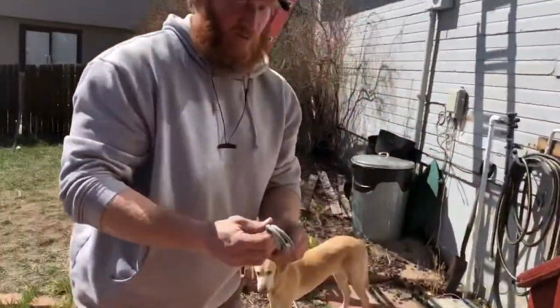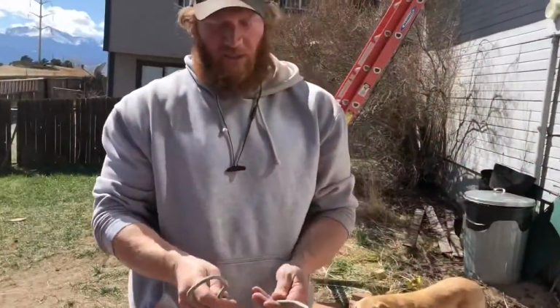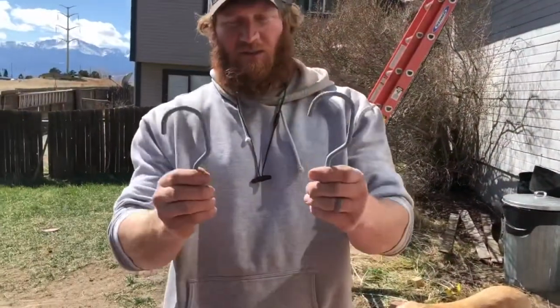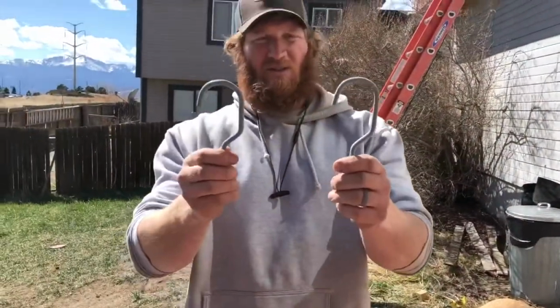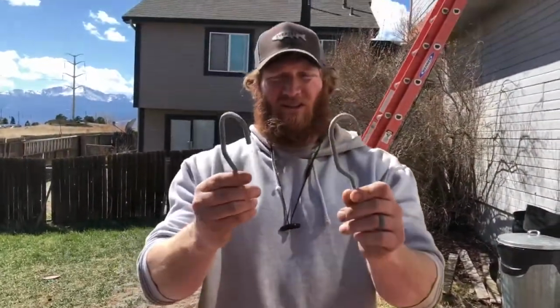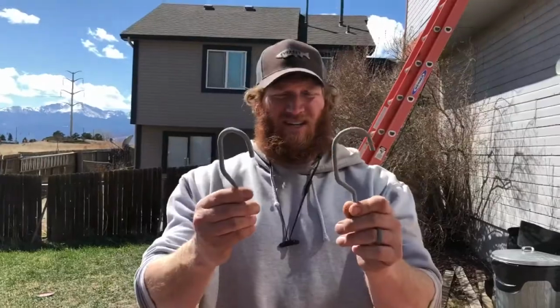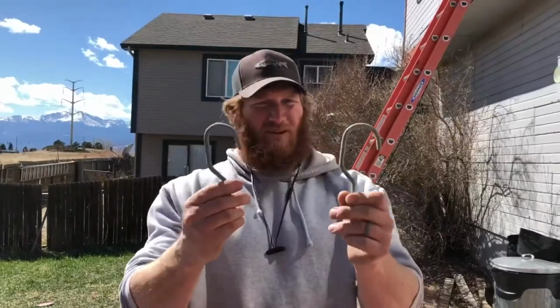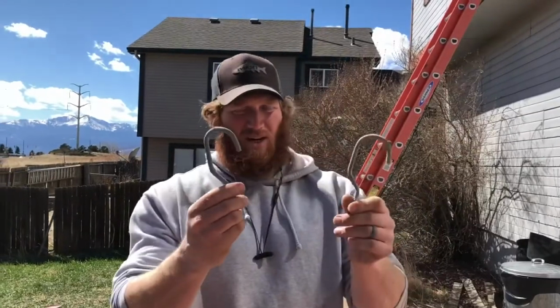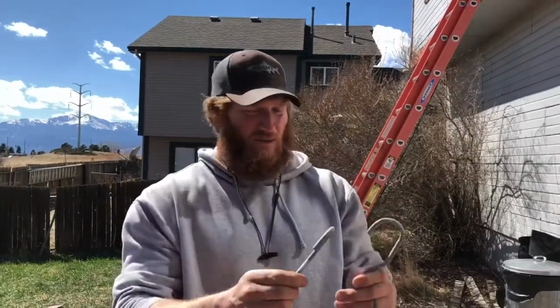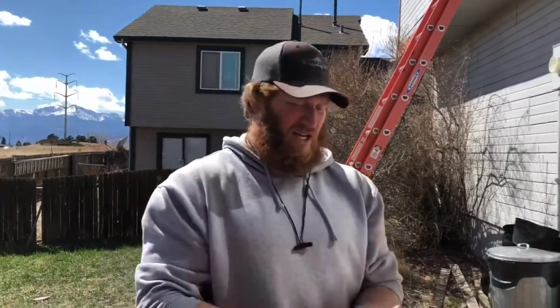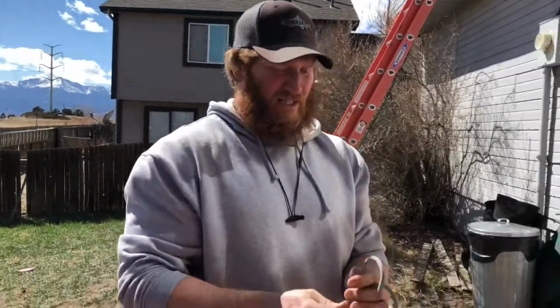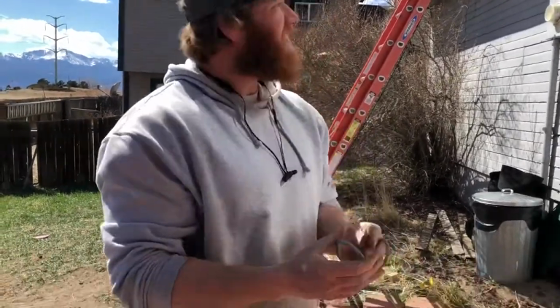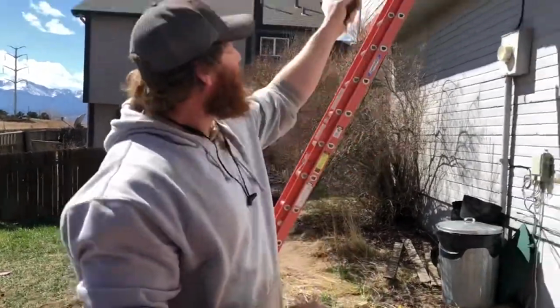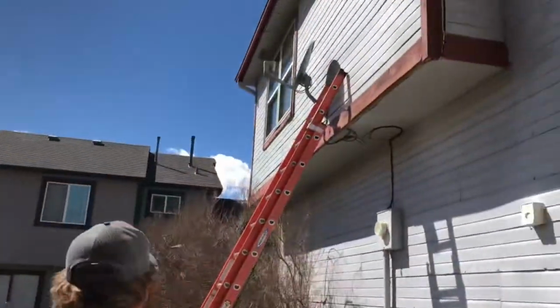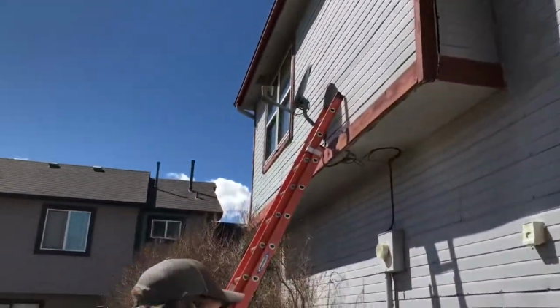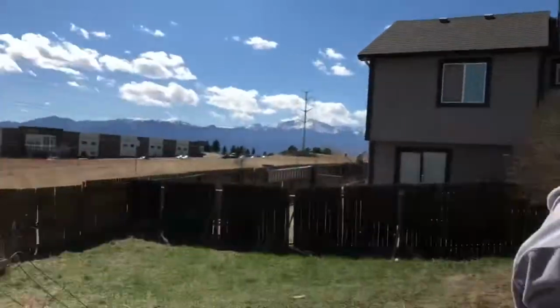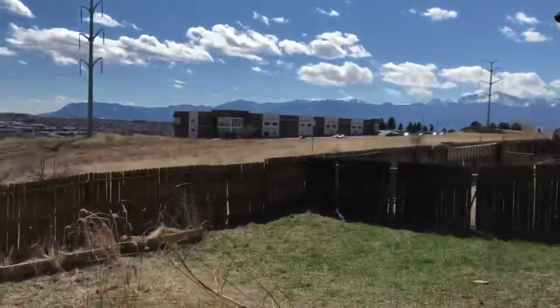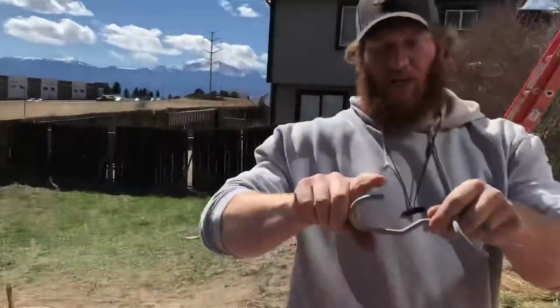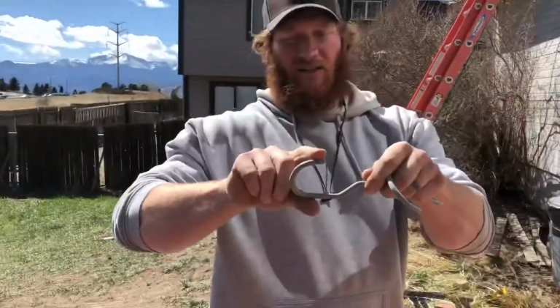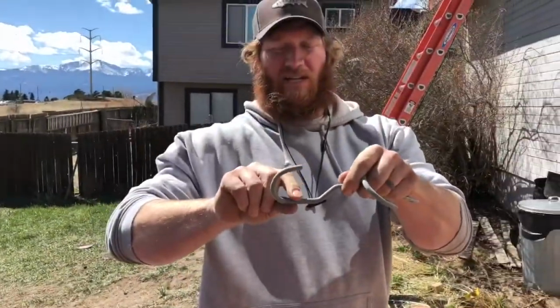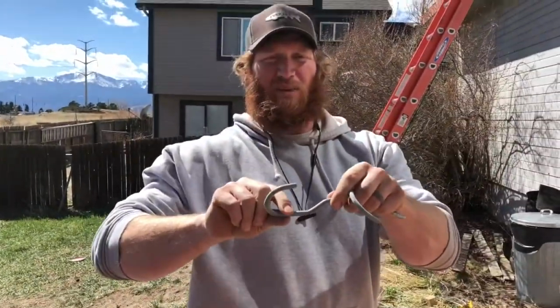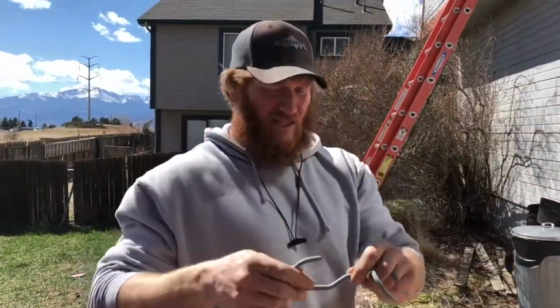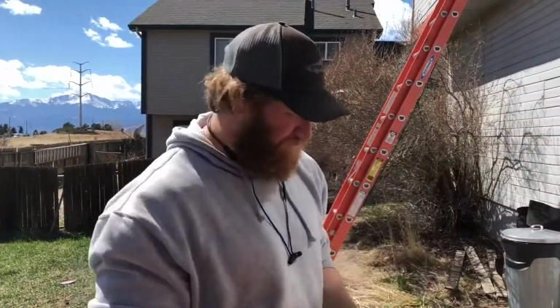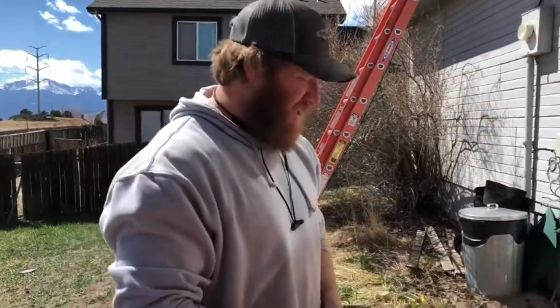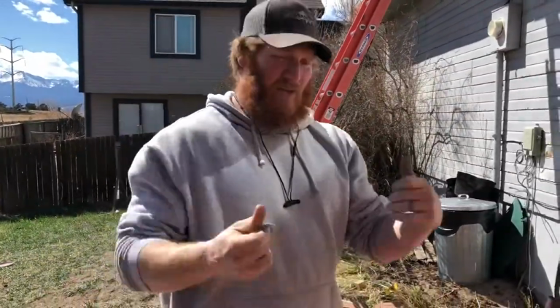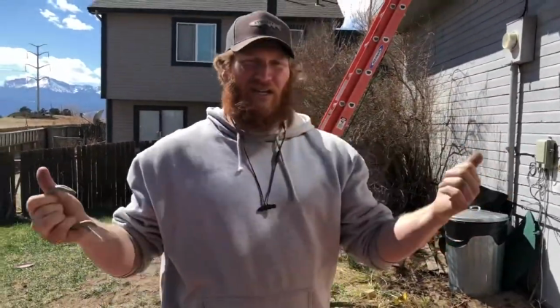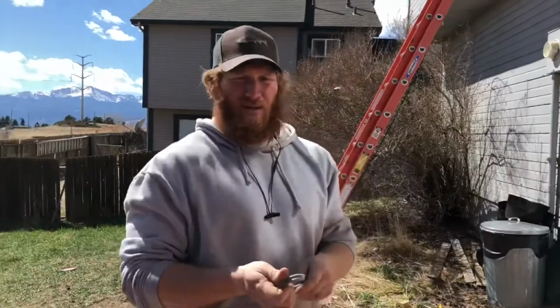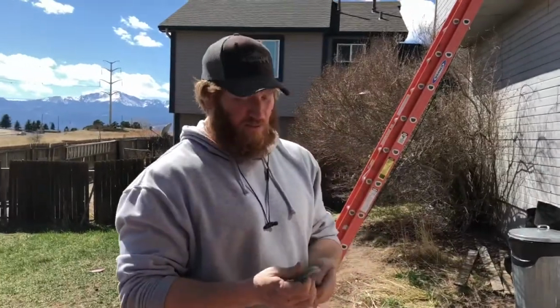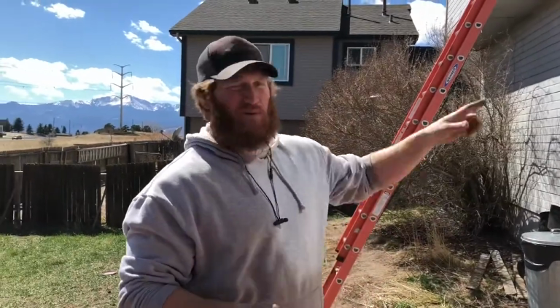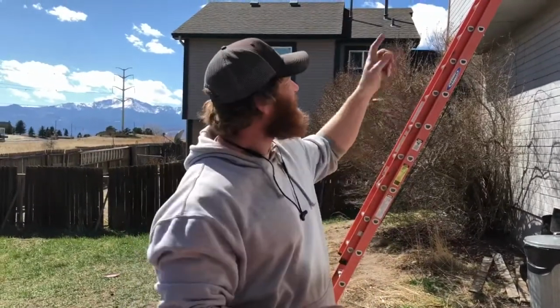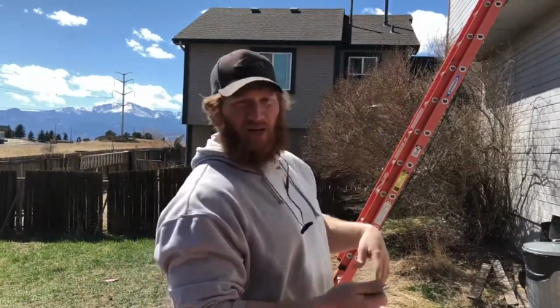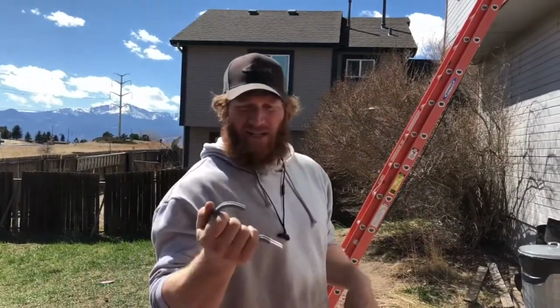So our terminal connections — we're just using these hooks, available at any hardware store. On both ends, I took channel lock pliers and closed this down quite a bit. Once the cable is under tension it's not a big deal, but you don't want to be having to run up and down the ladder.